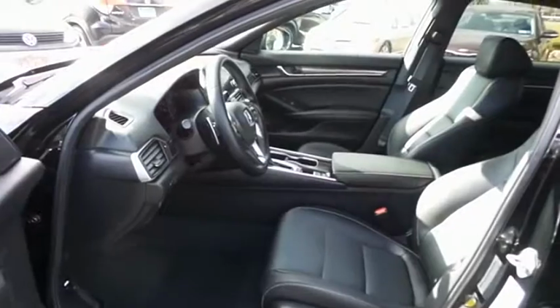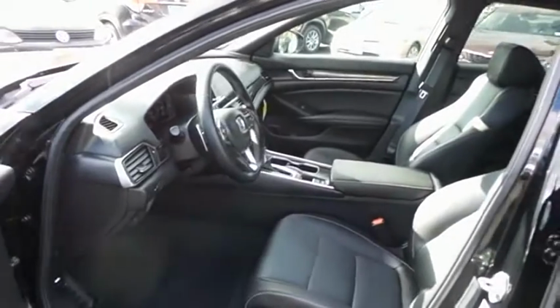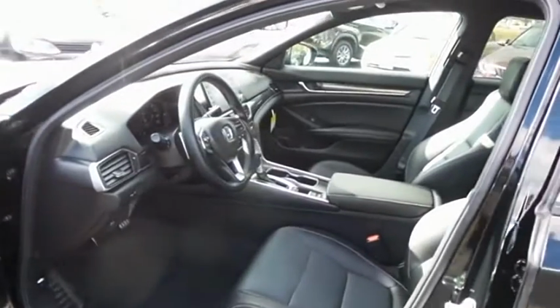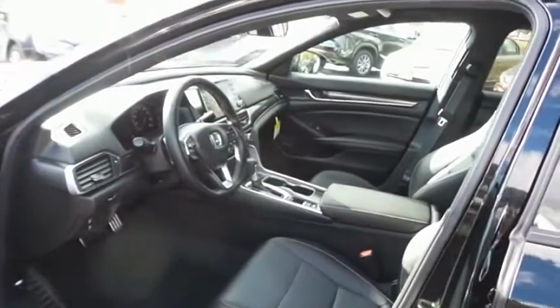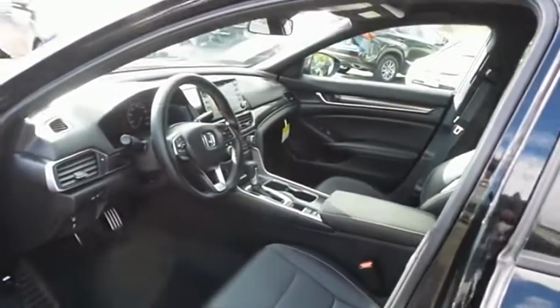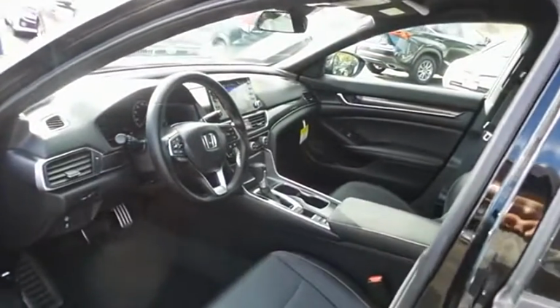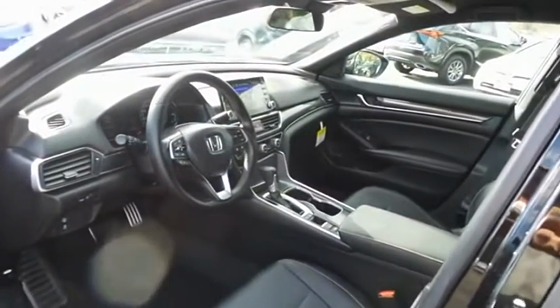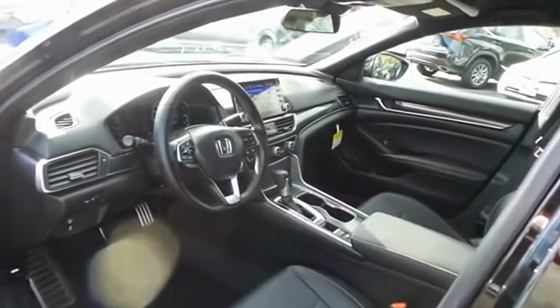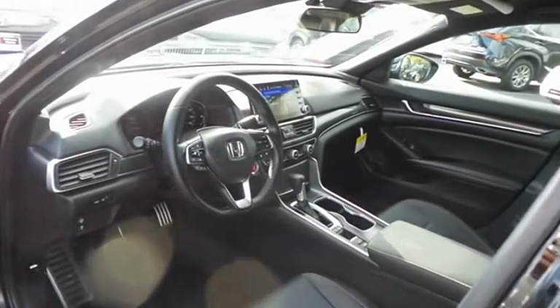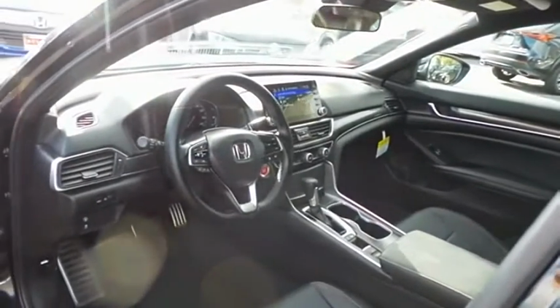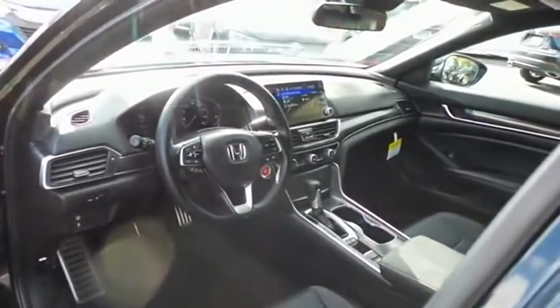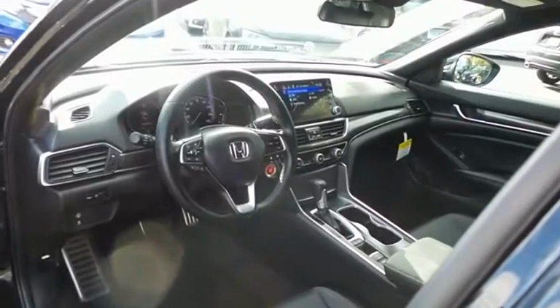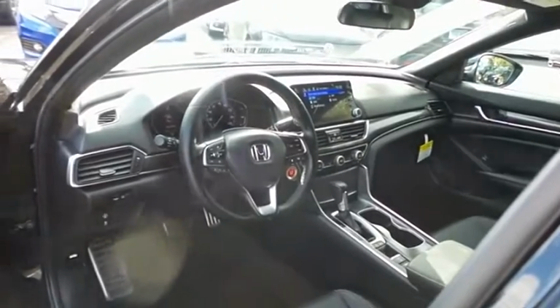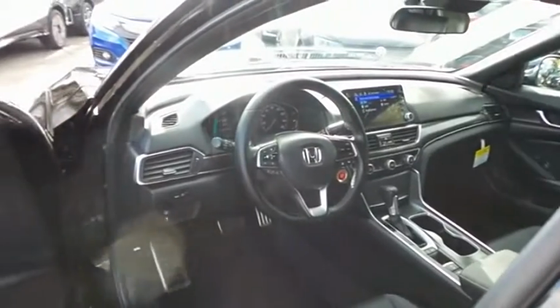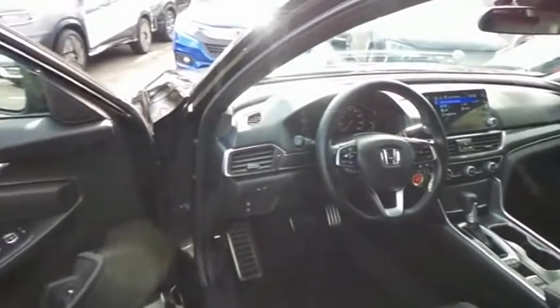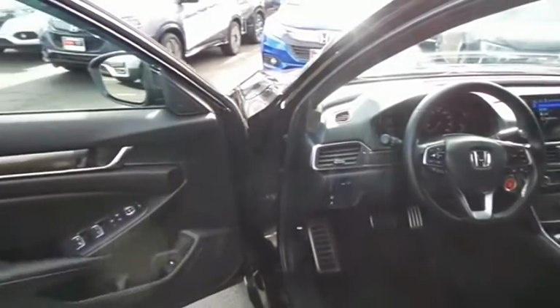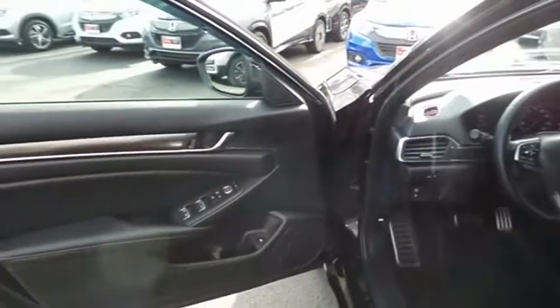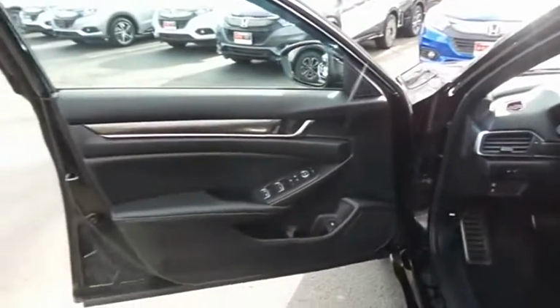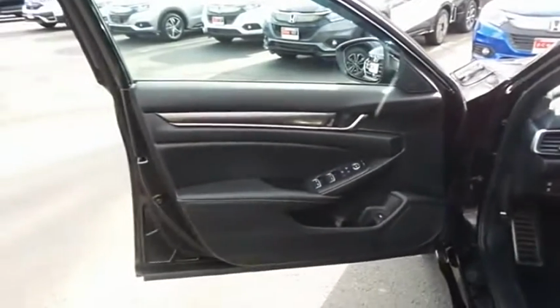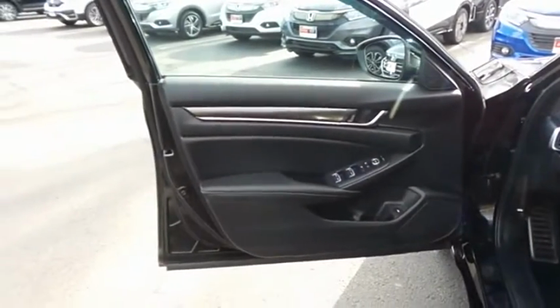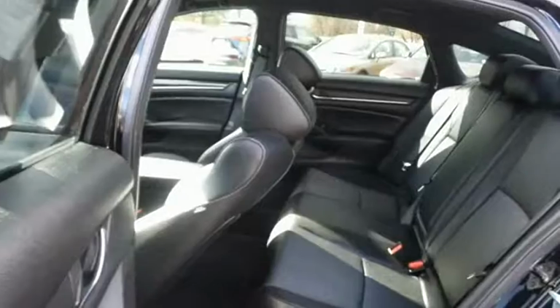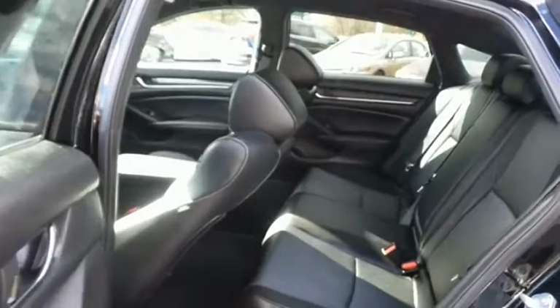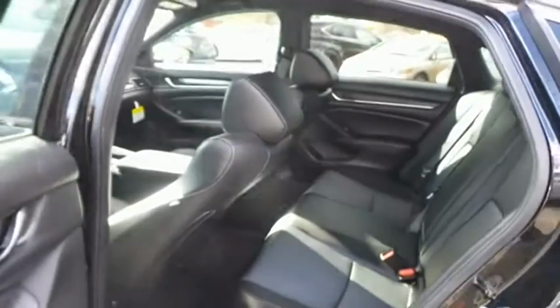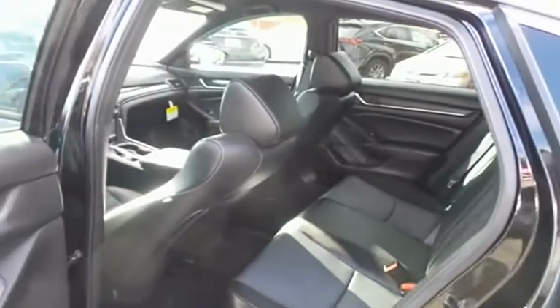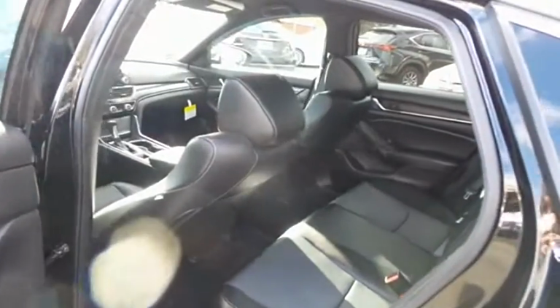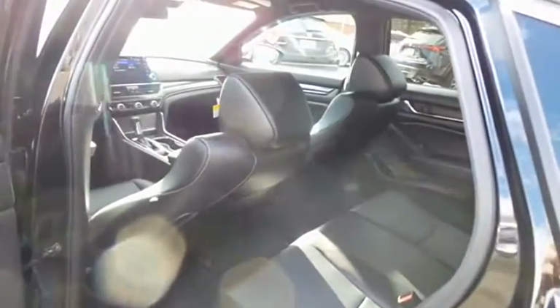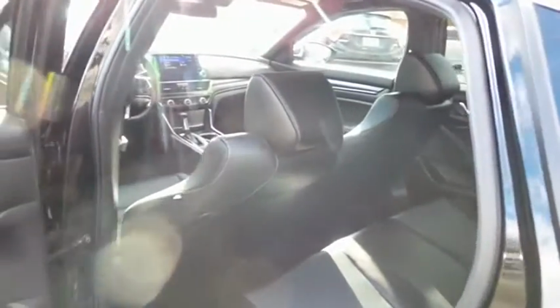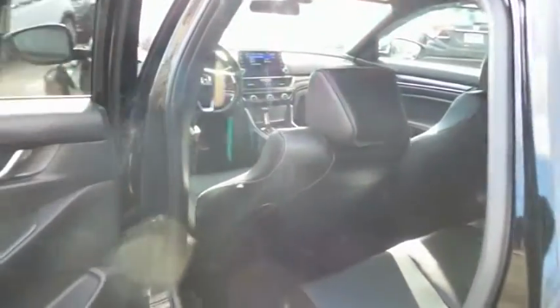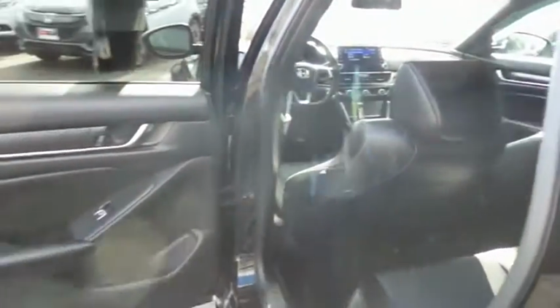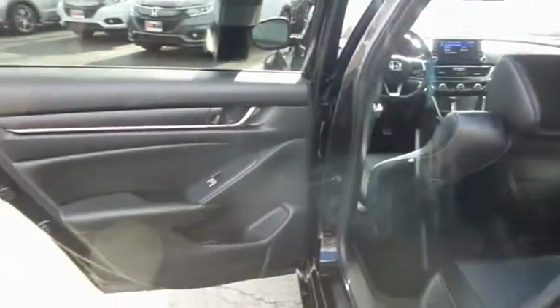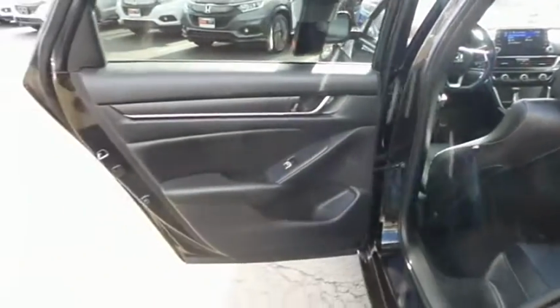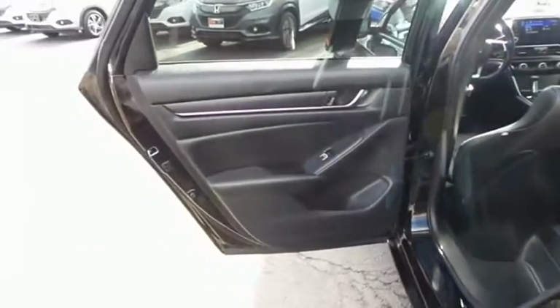The black cloth and leatherette seats are in pristine condition. With only 3,000 miles, this Accord is practically new. This sedan comfortably seats five with plenty of rear passenger space.